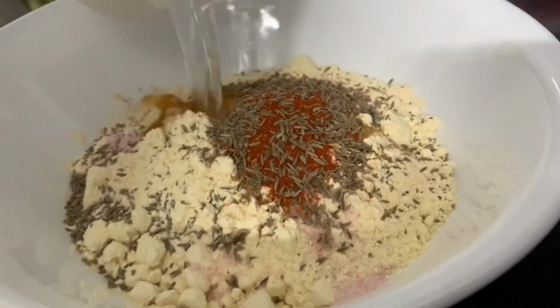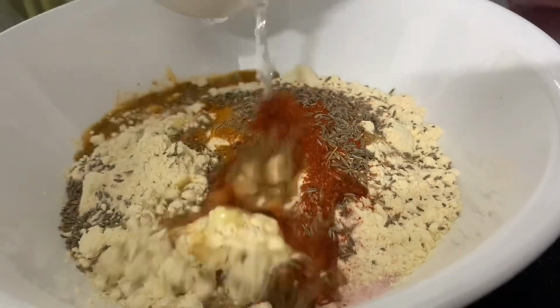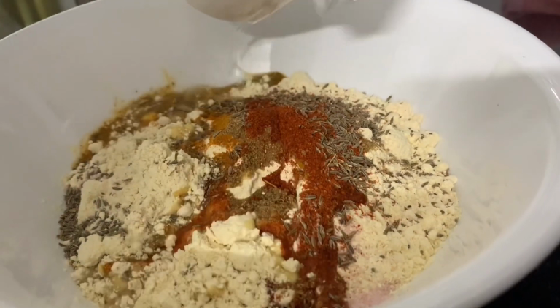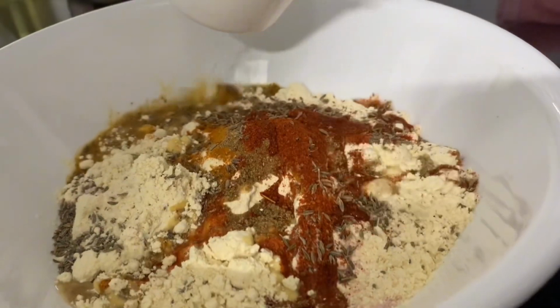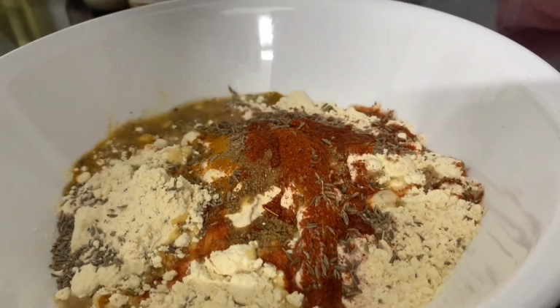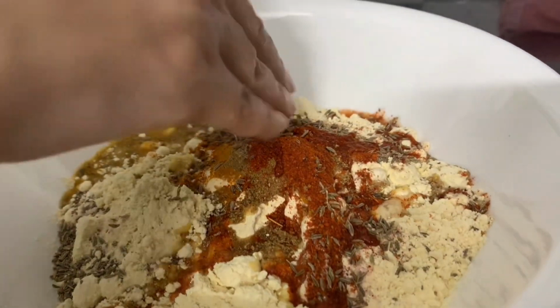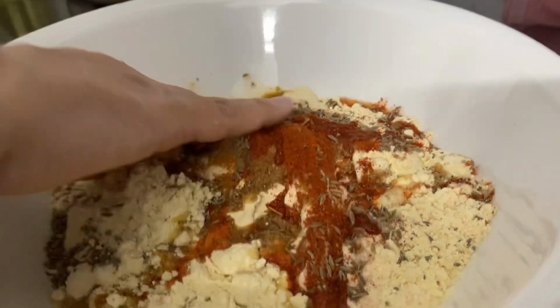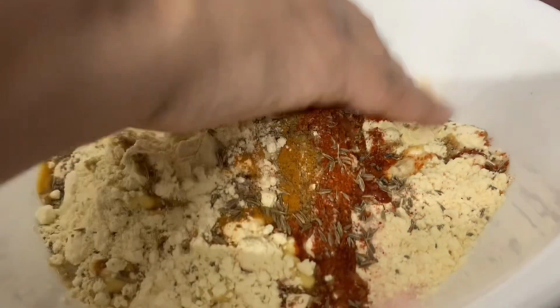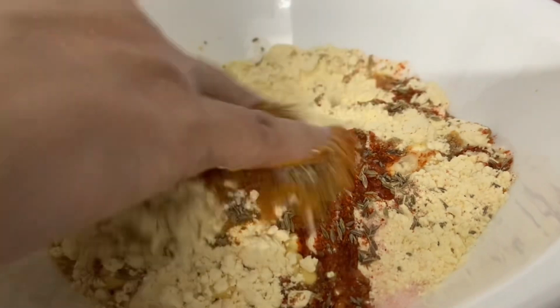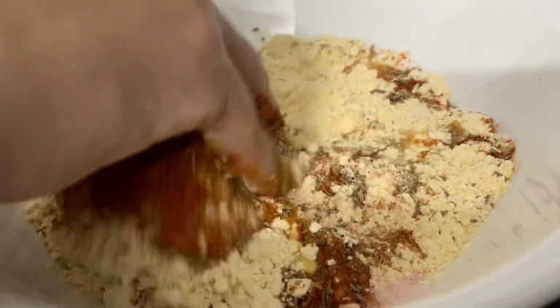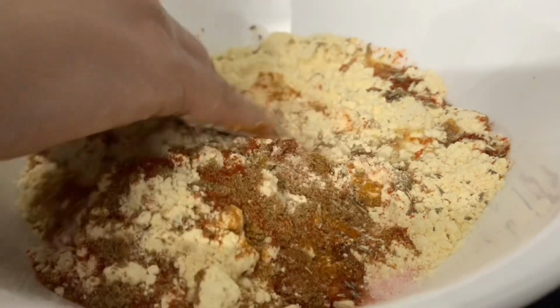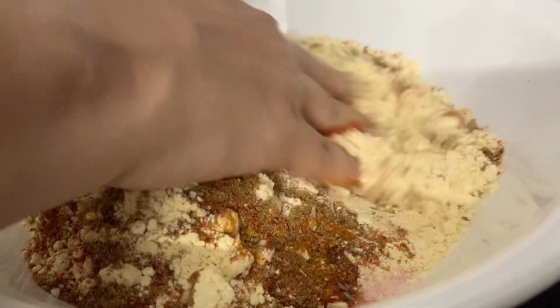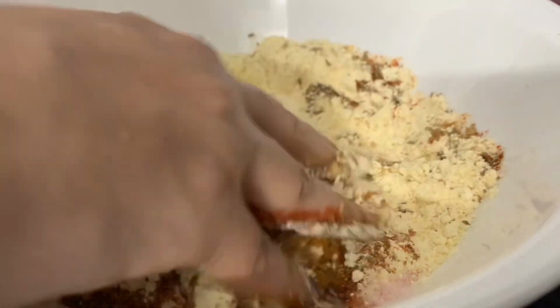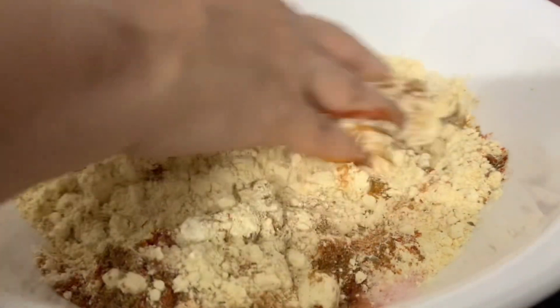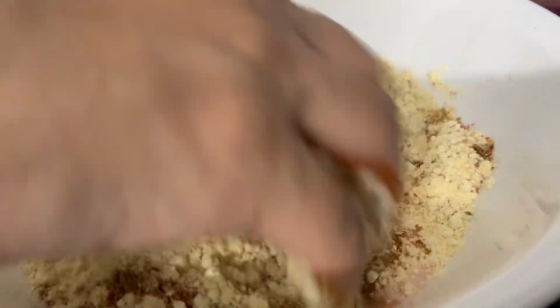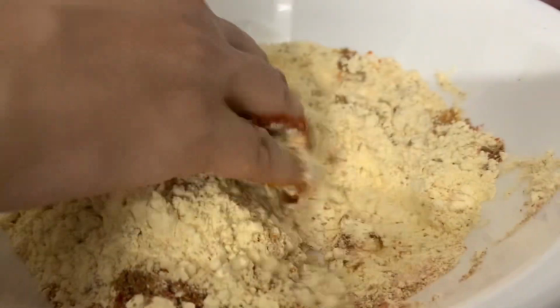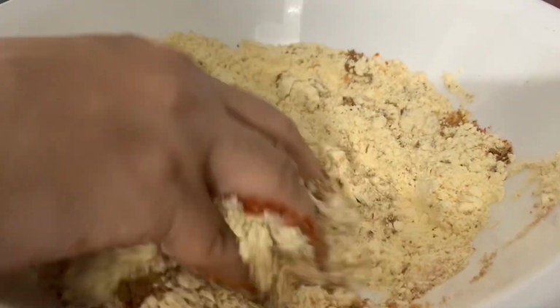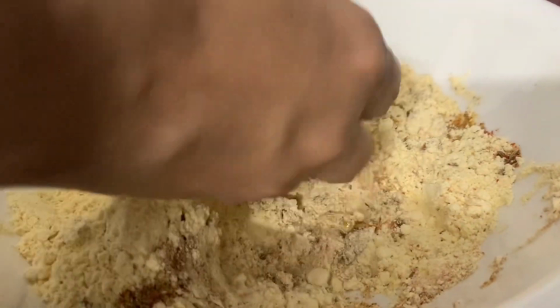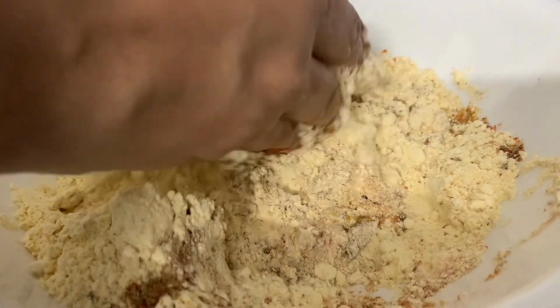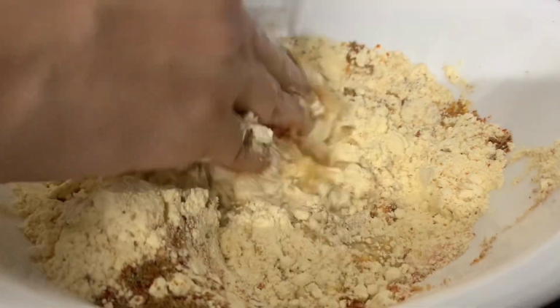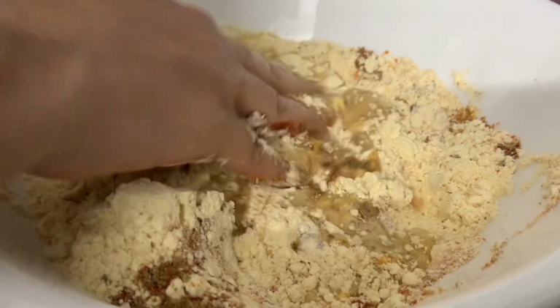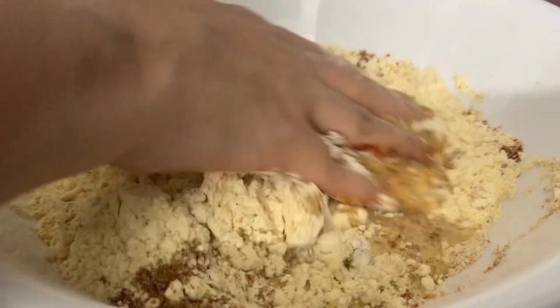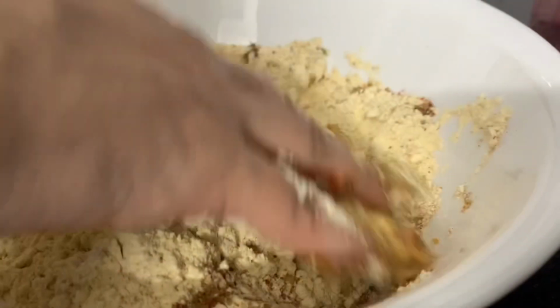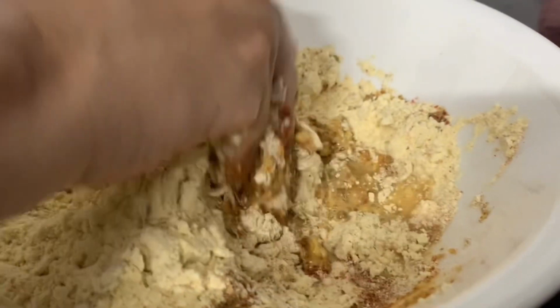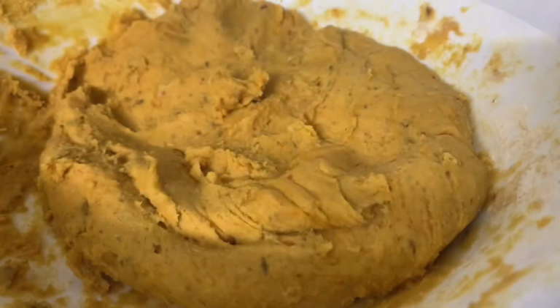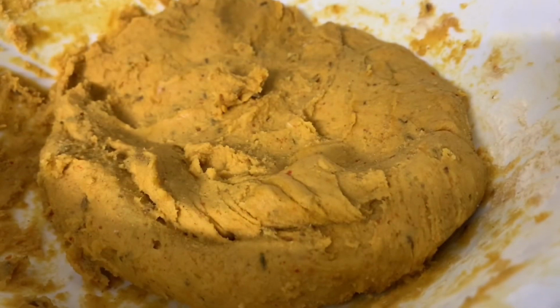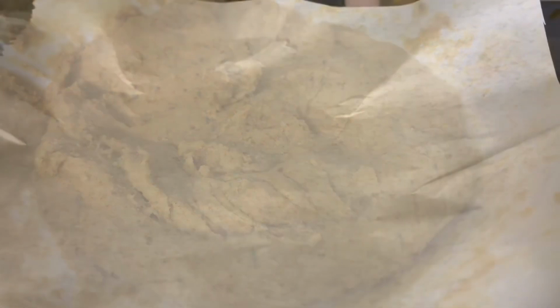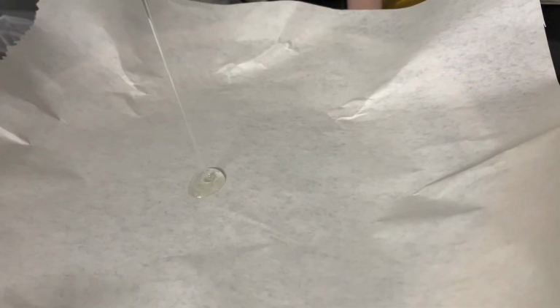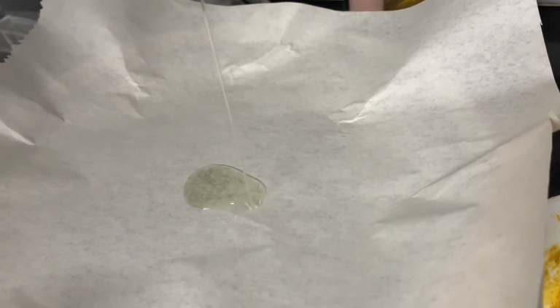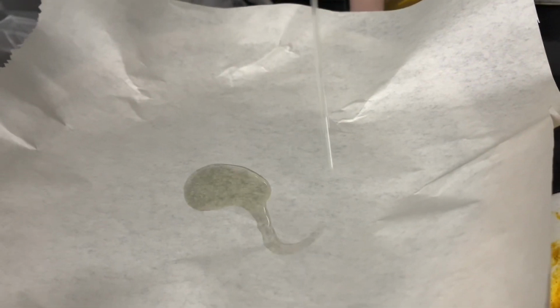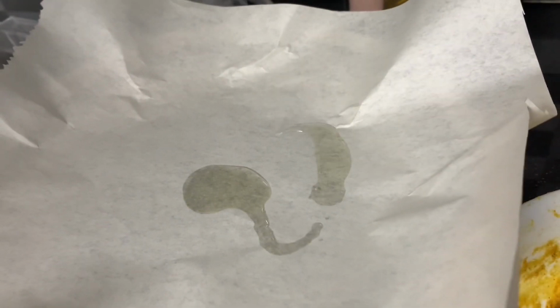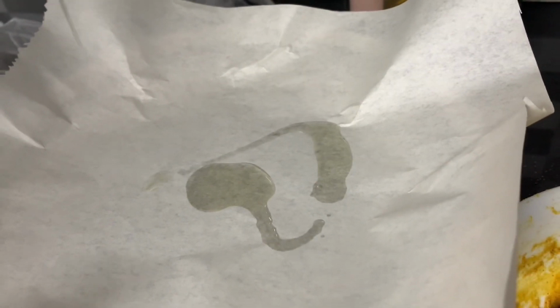Gradually add warm water, mixing with your hands until a soft, doughy ball forms. Warm water dissolves the dry ingredients a little easier. Once you're done kneading it, lightly oil your hands or a spatula and grease your butter paper.